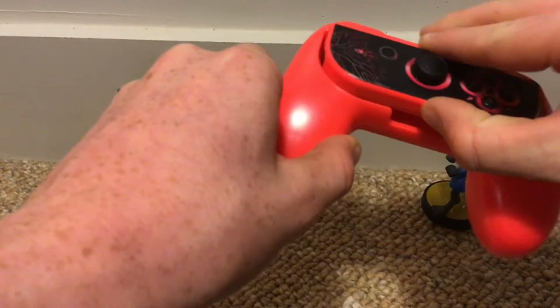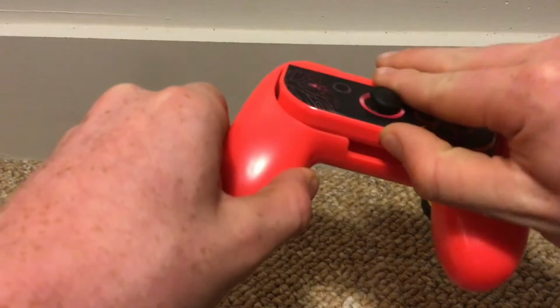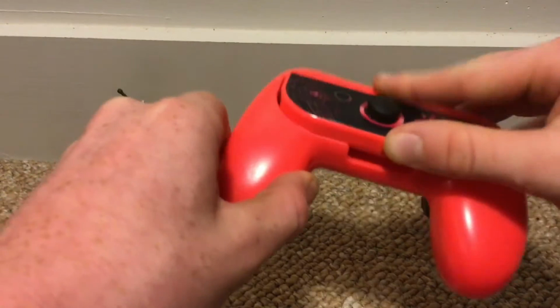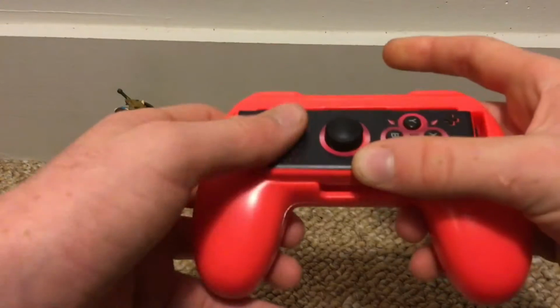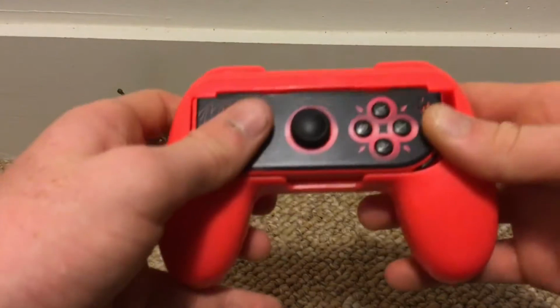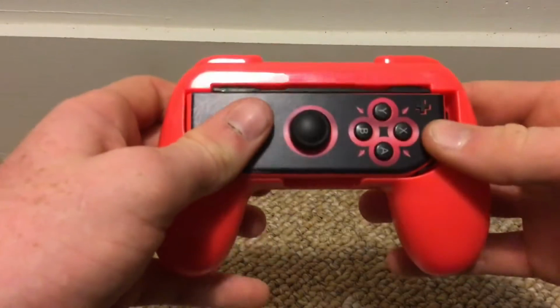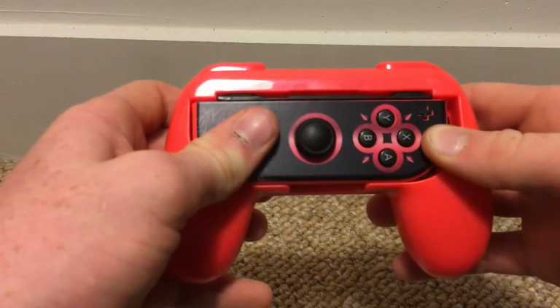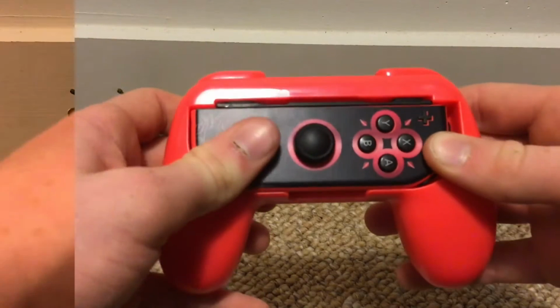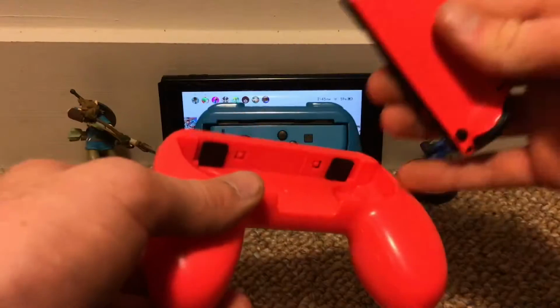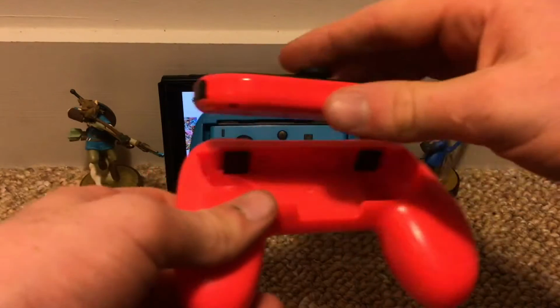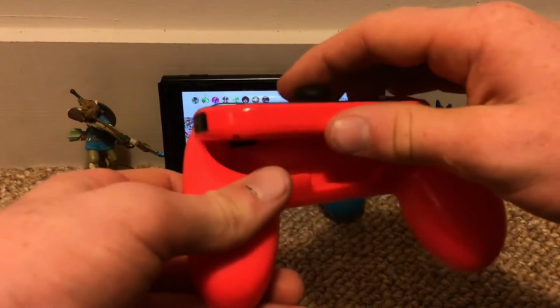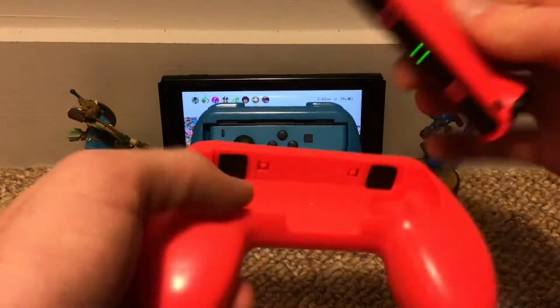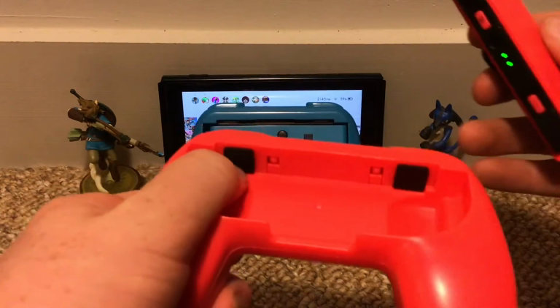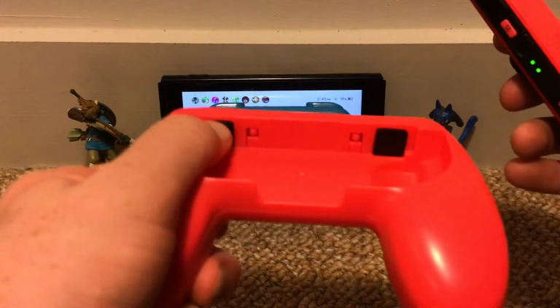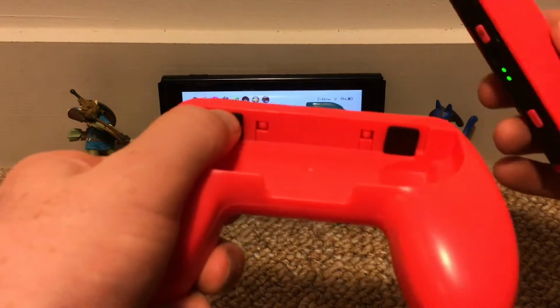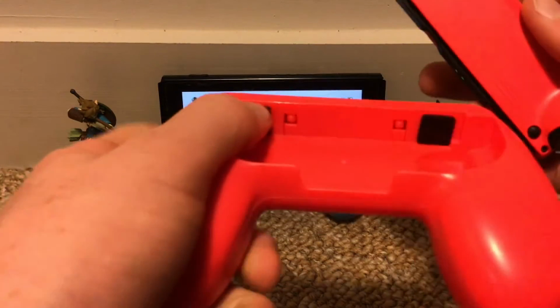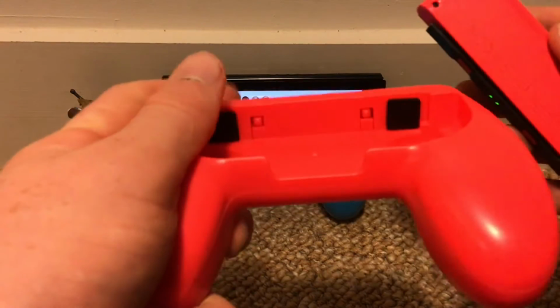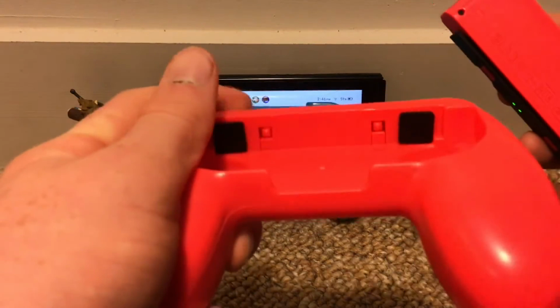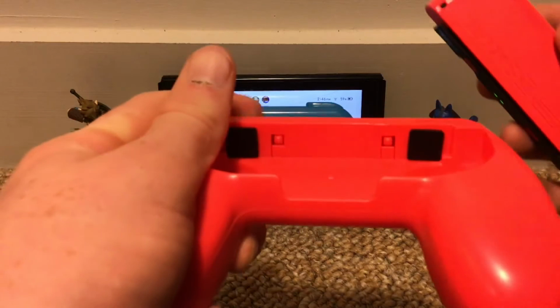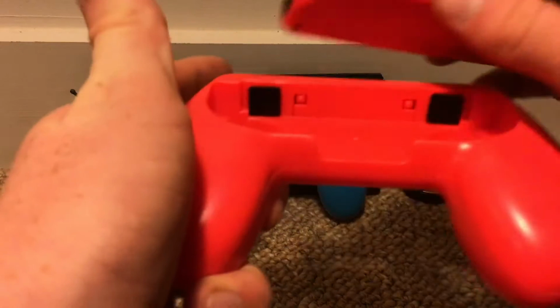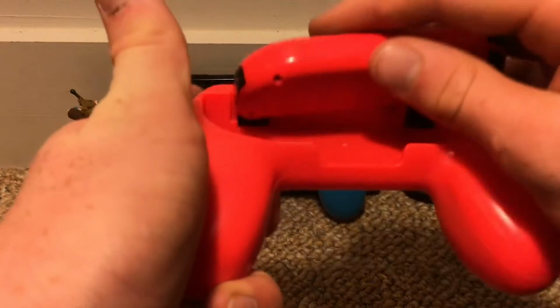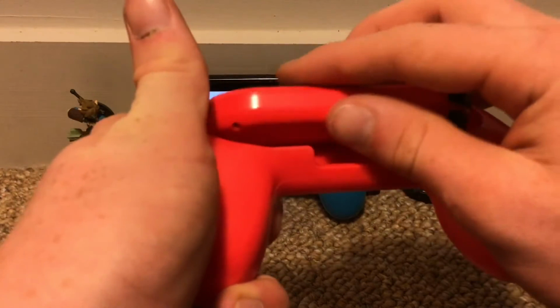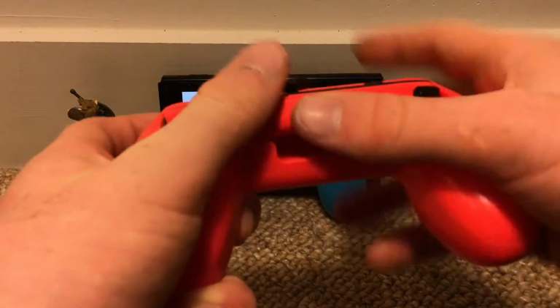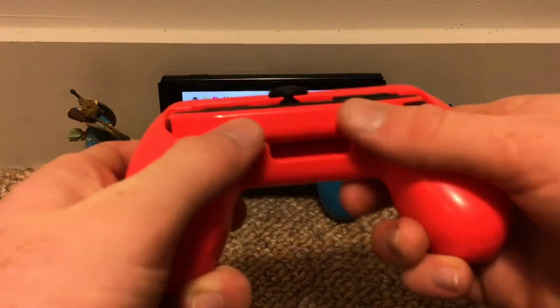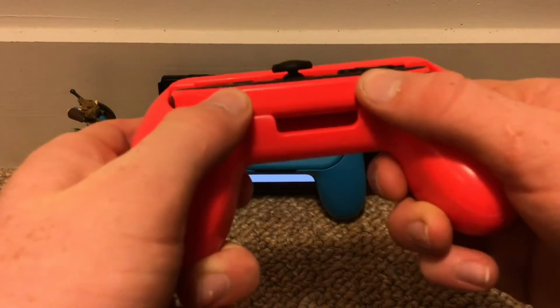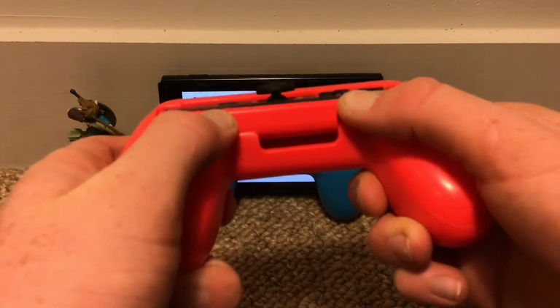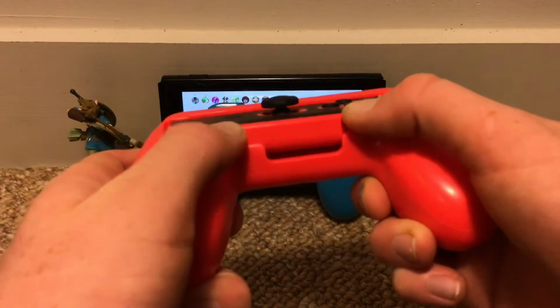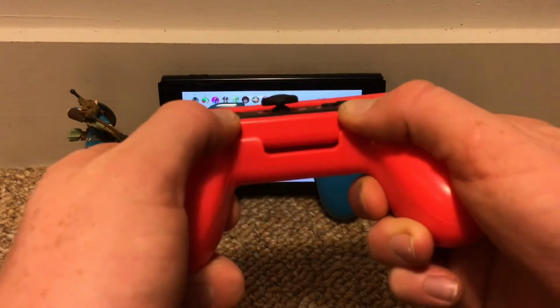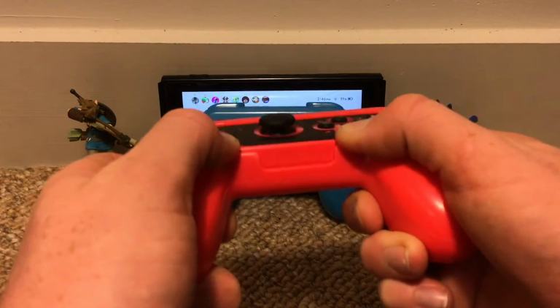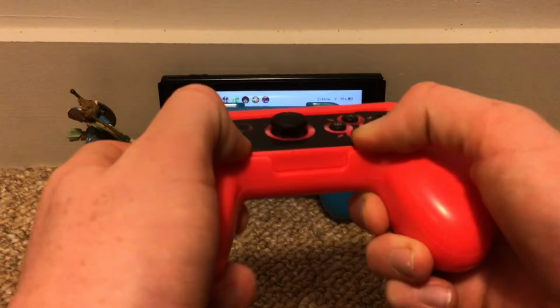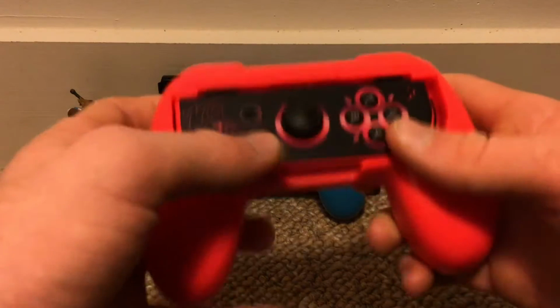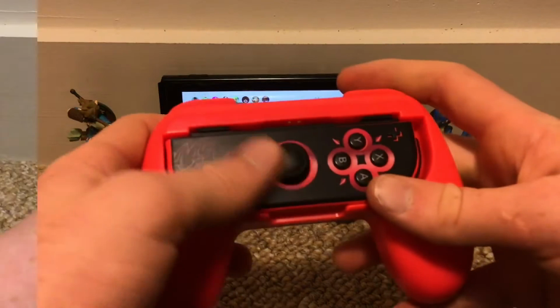Okay, how do I put this in? Got to figure this out. So I'm actually going to show you guys how to put this in — this is actually after the video. You see these rubber plates right here? You actually have to put the end of the Joy-Con in it and then push really hard and it'll slide right in.